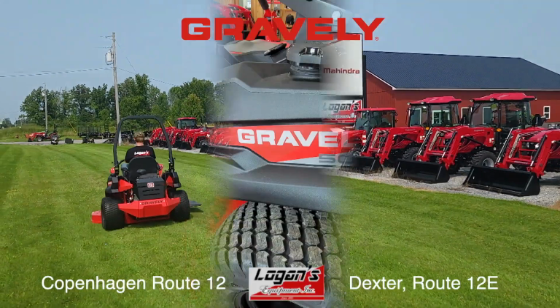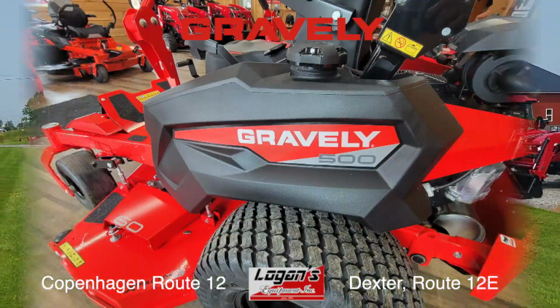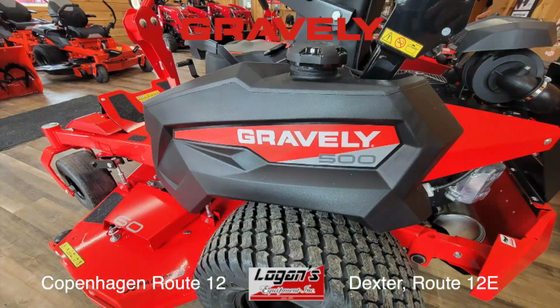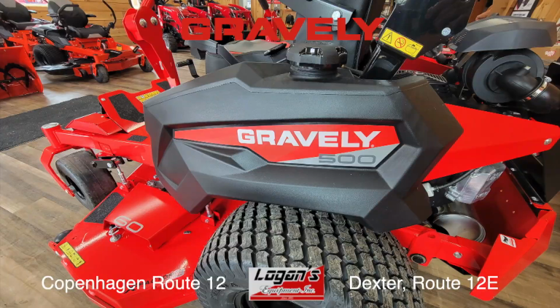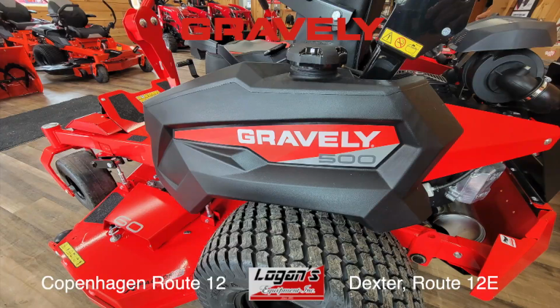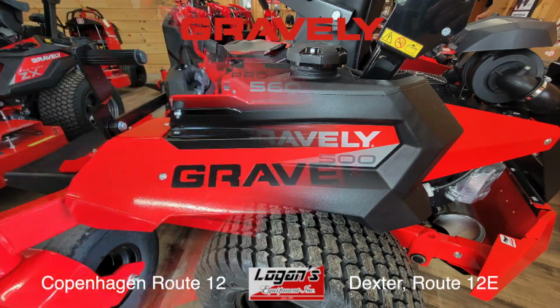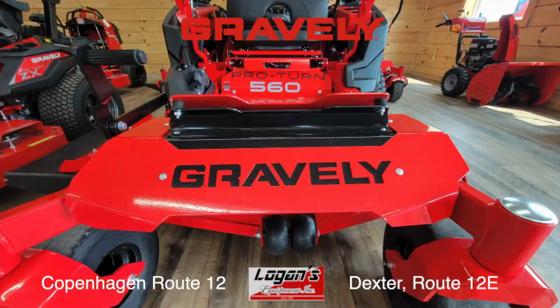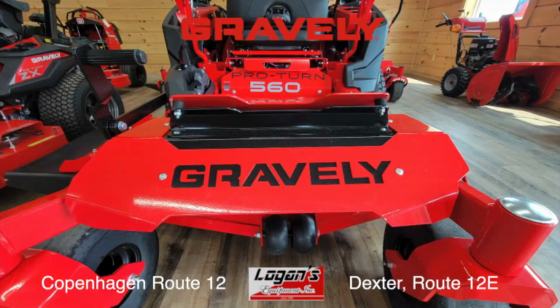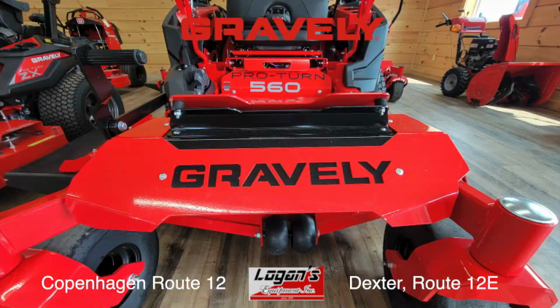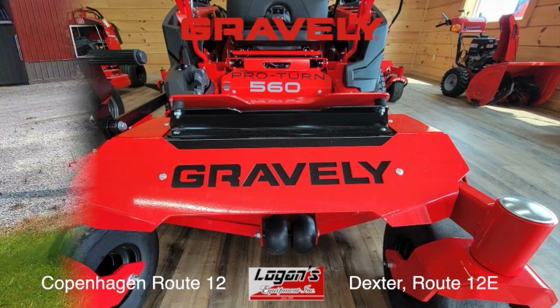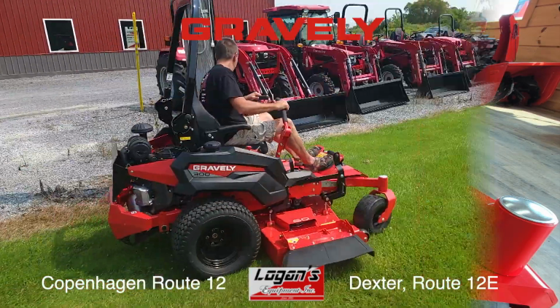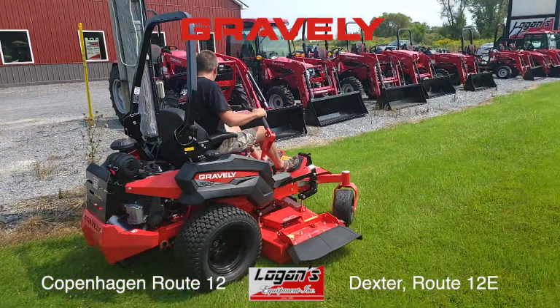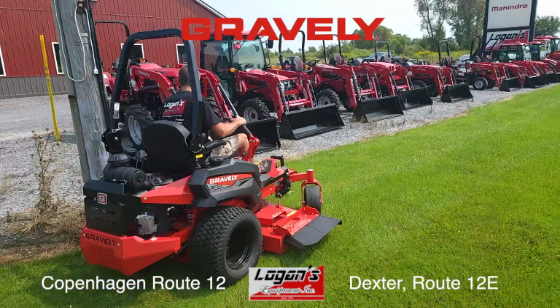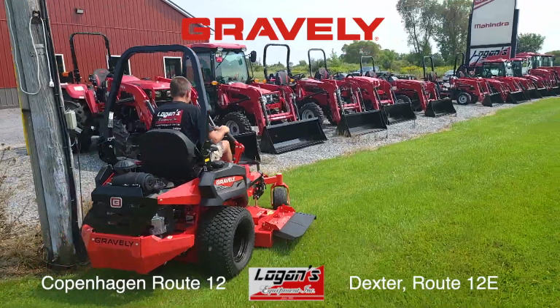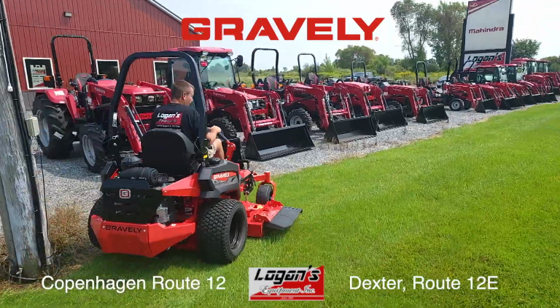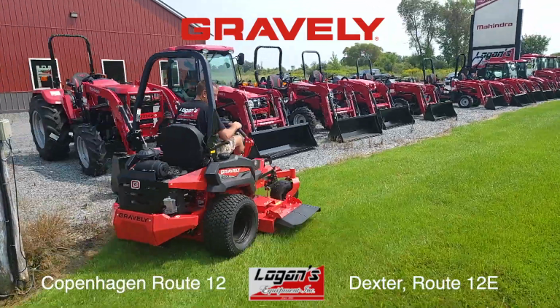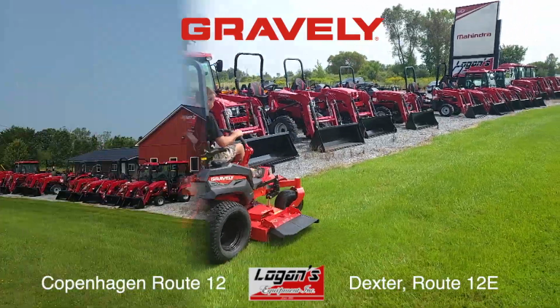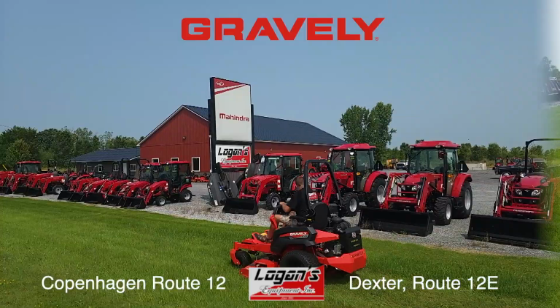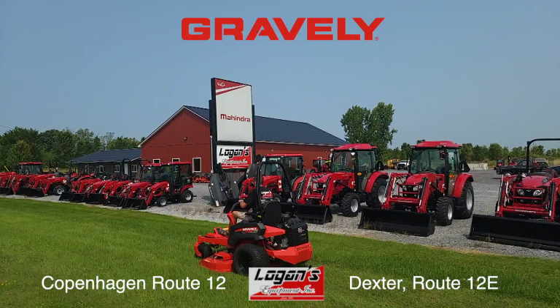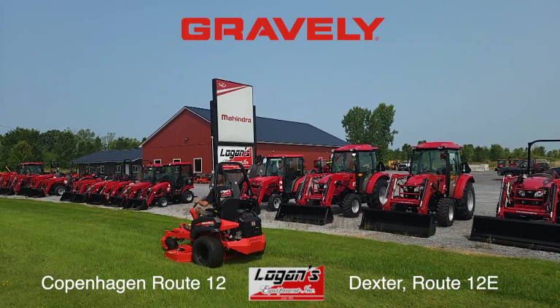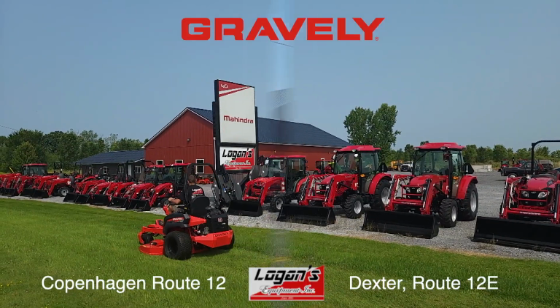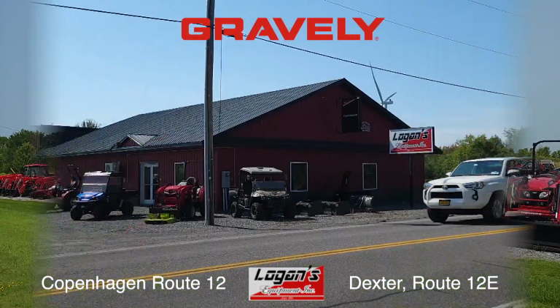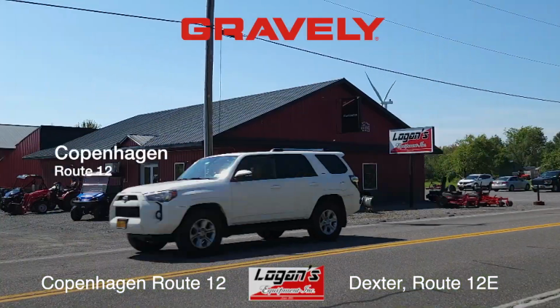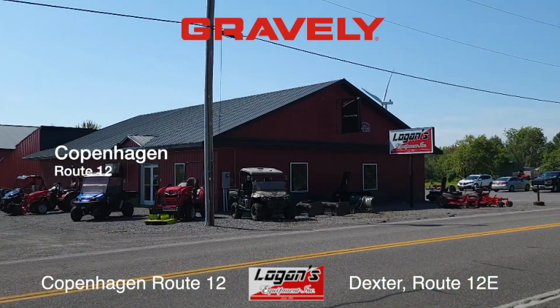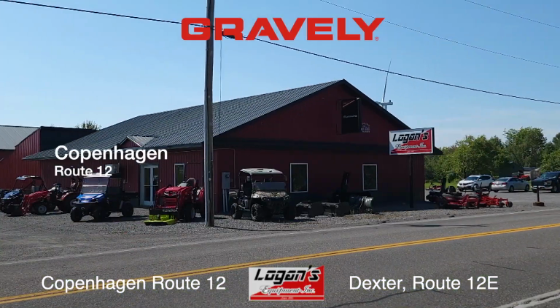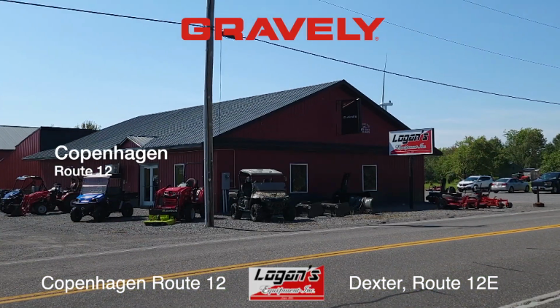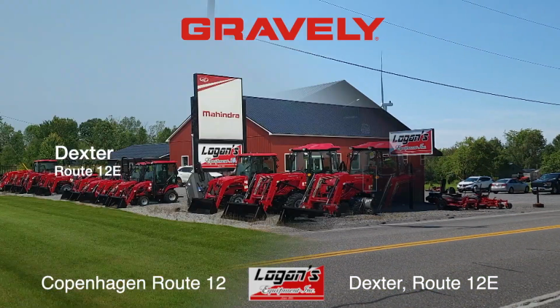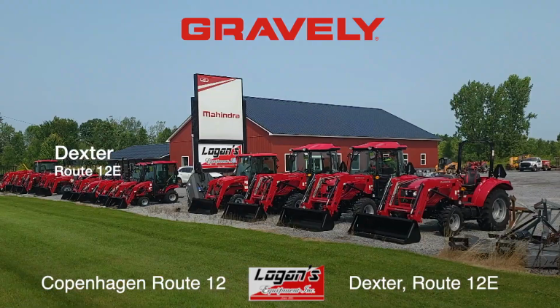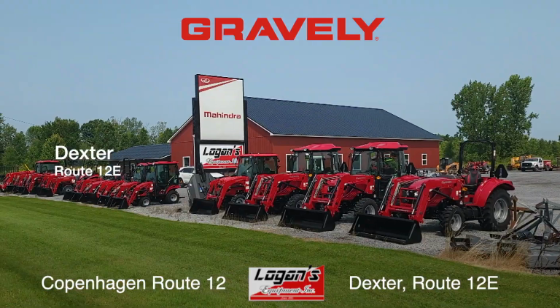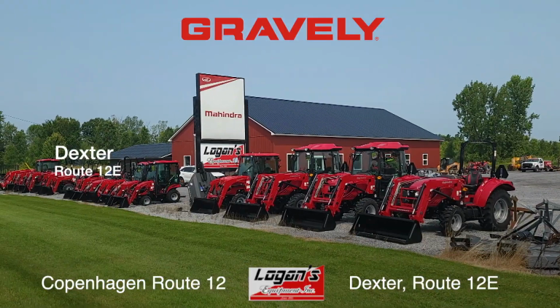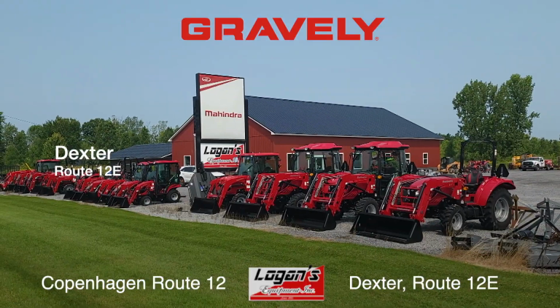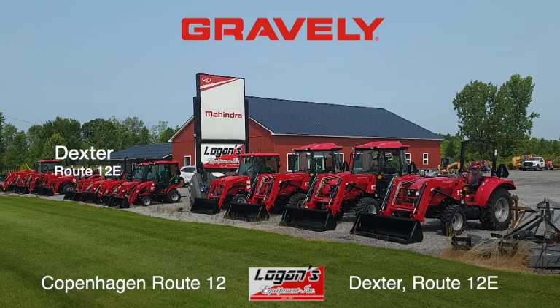From easy-to-use controls to dynamic framework and optimized lines of sight, Gravely machines are built smart and strong. Gravely is proudly sold at Logan's Equipment in Copenhagen and Dexter. See them this week.